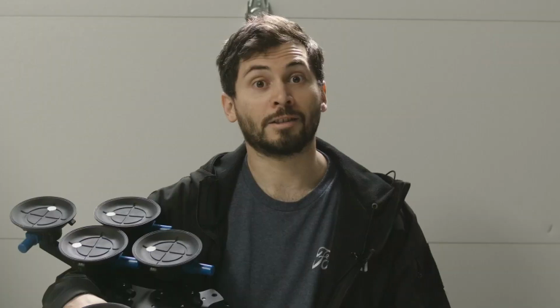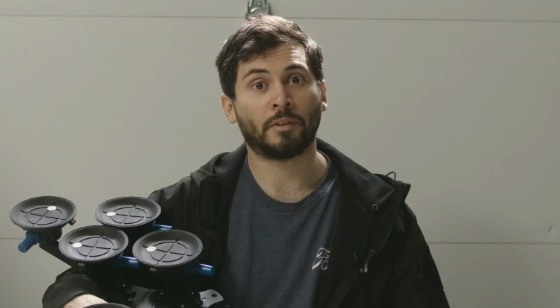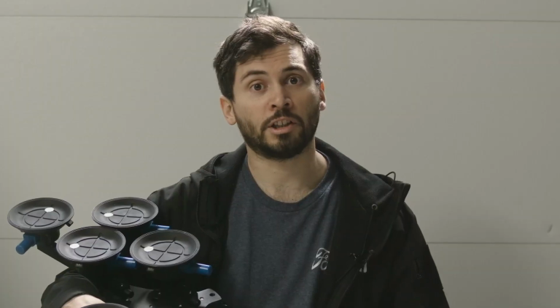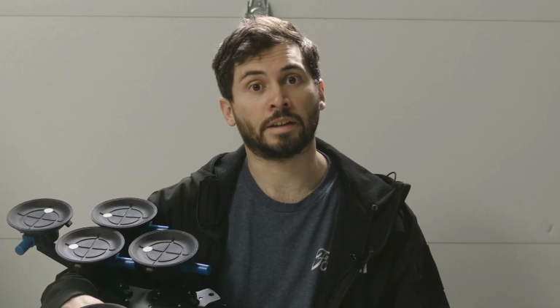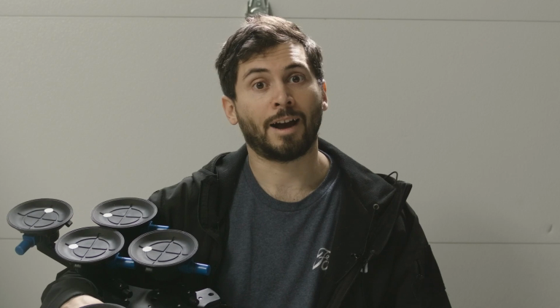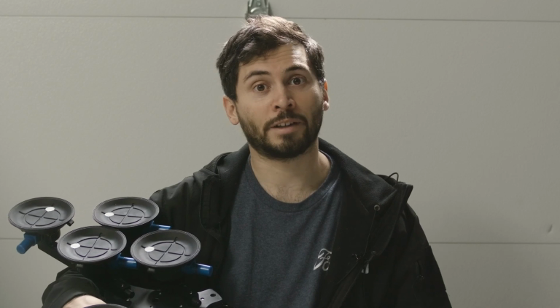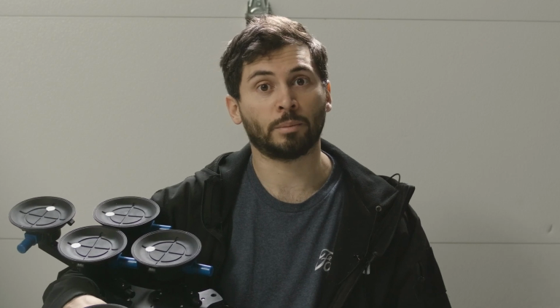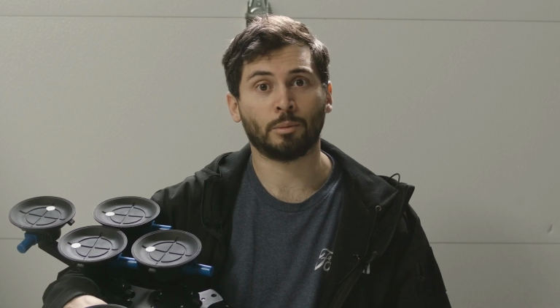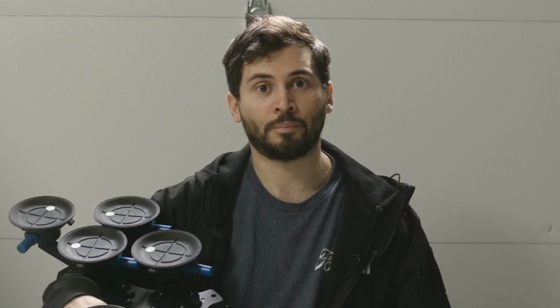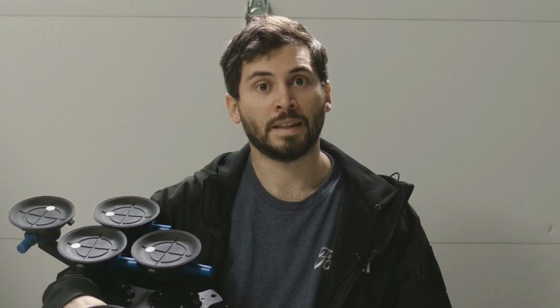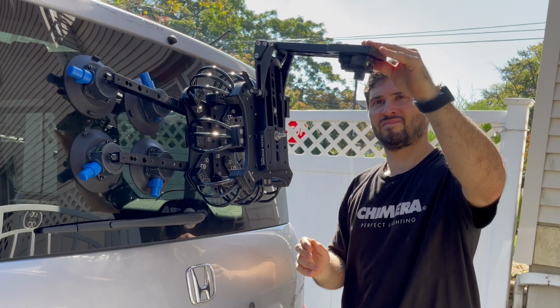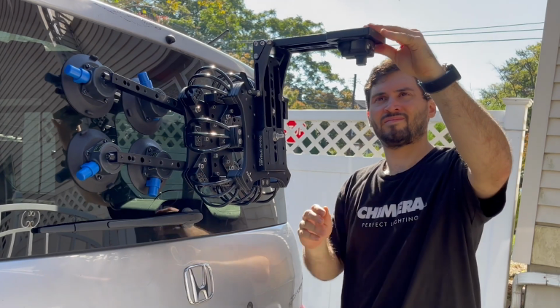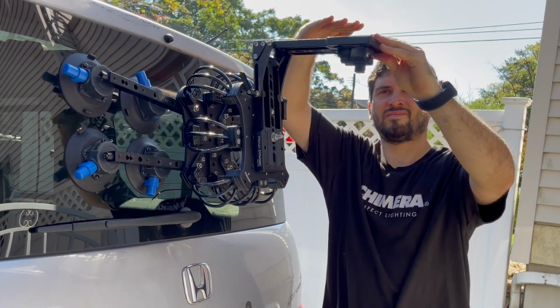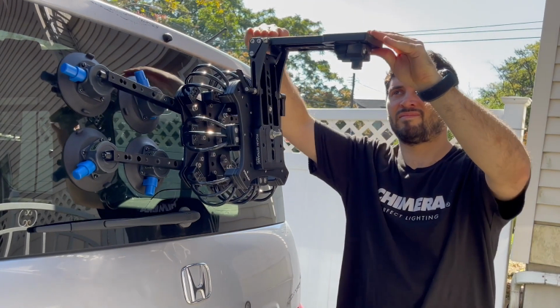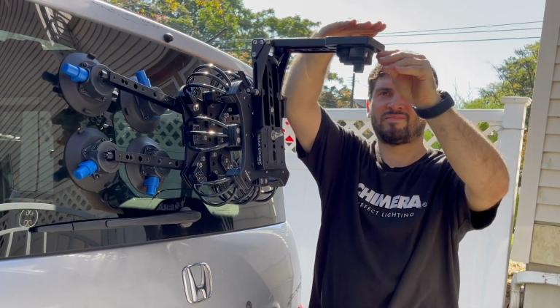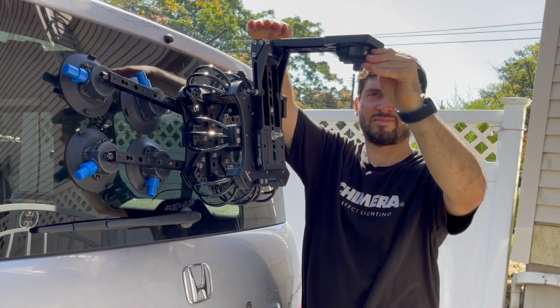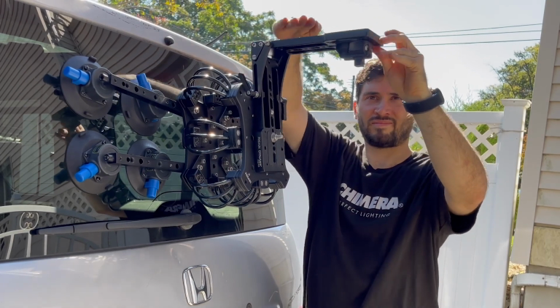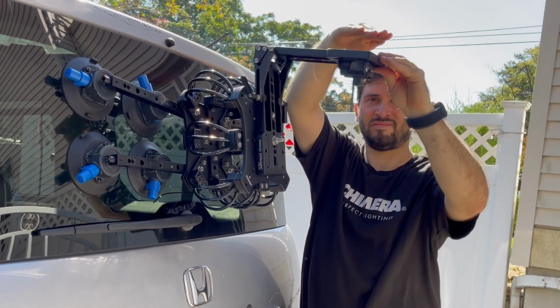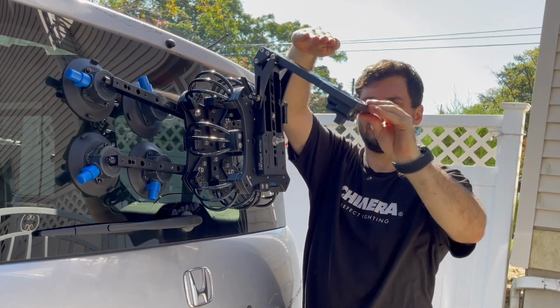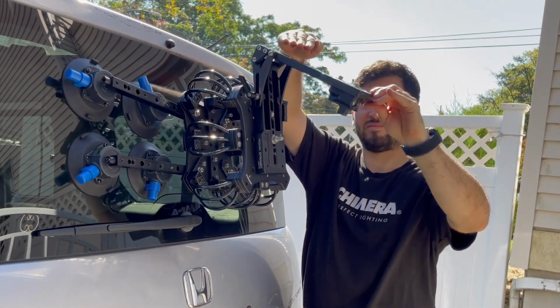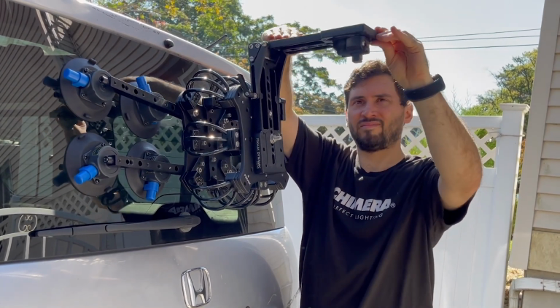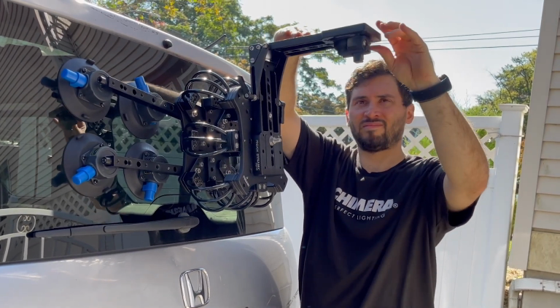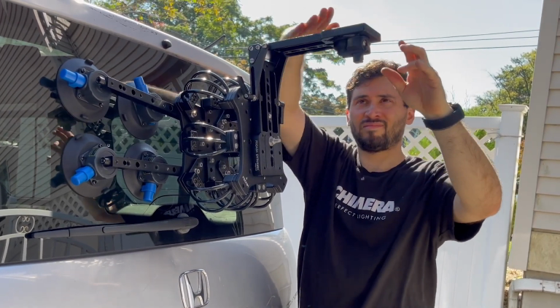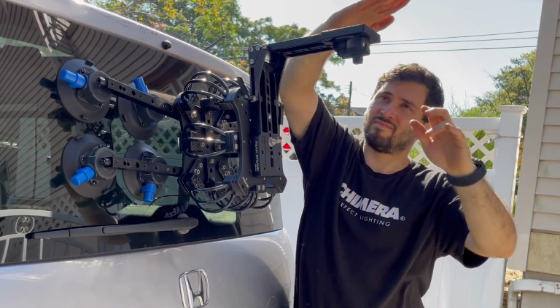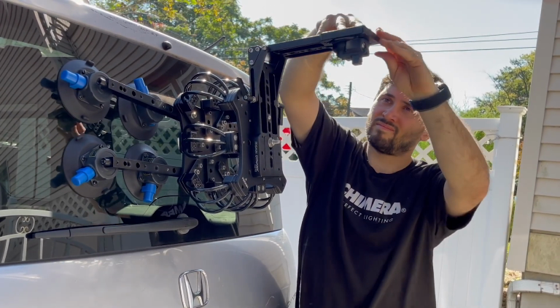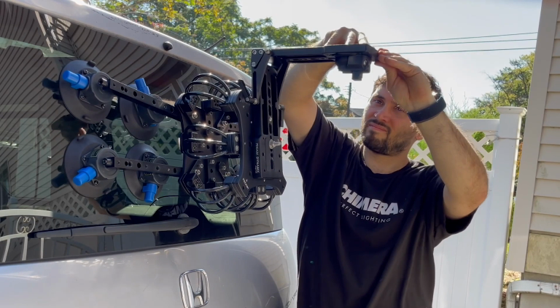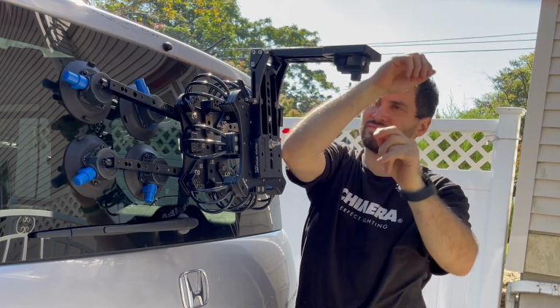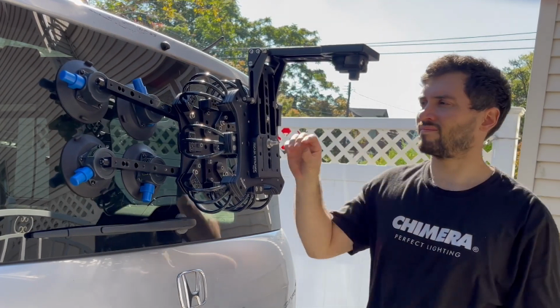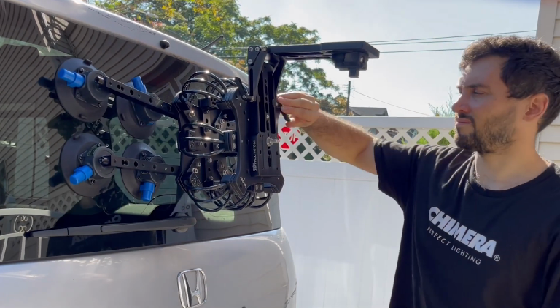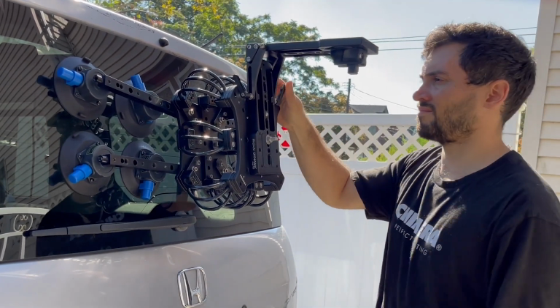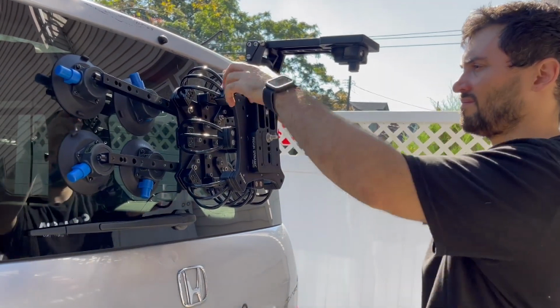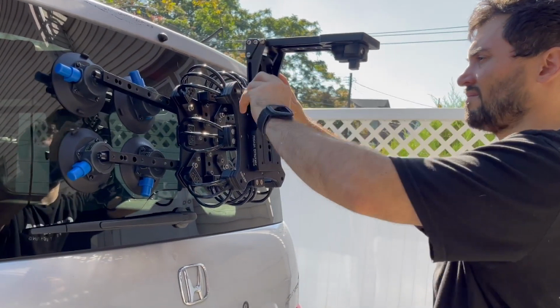On top of the vibration isolator, I've rigged a variable angle bracket. This allows me to level the point of contact that the gimbal is rigged to the vibration isolator. I like to use this to try and keep my gimbal always horizontal, so there's no added stress on the pan motor.